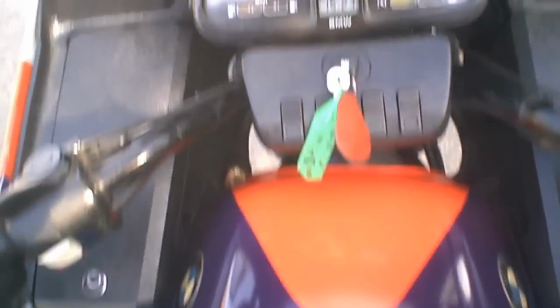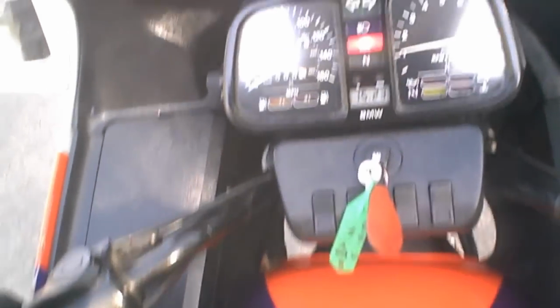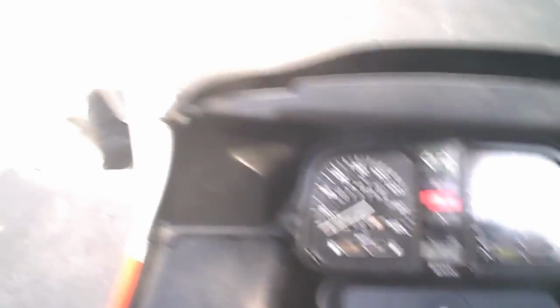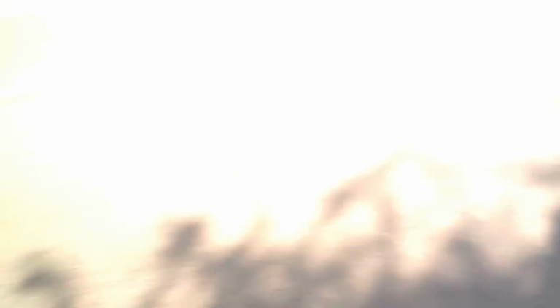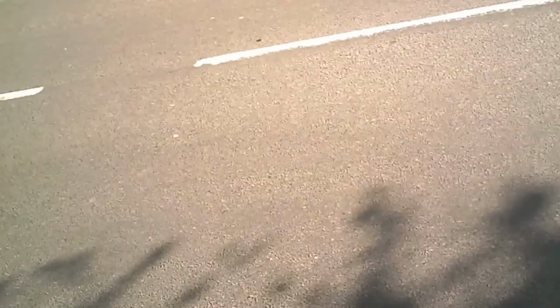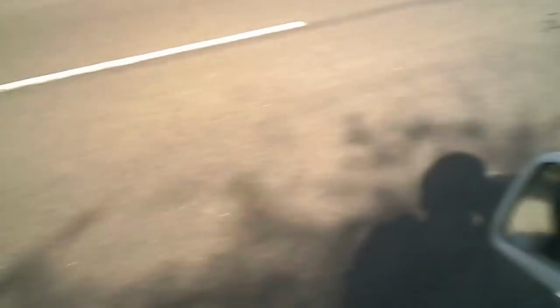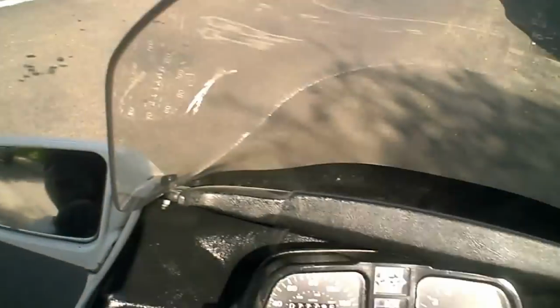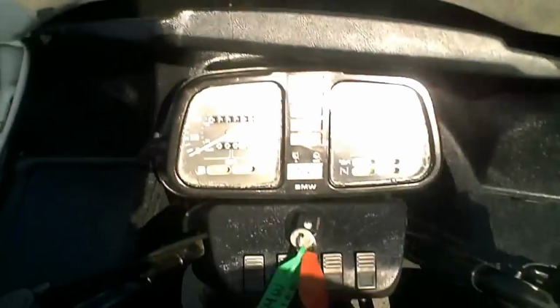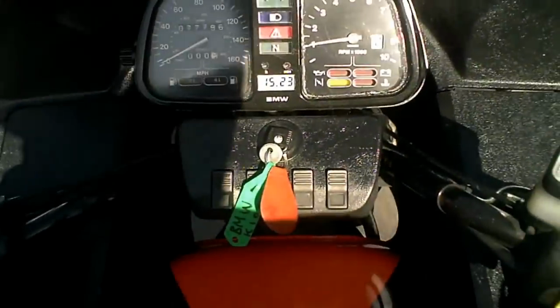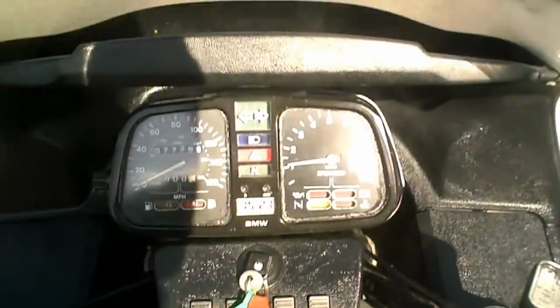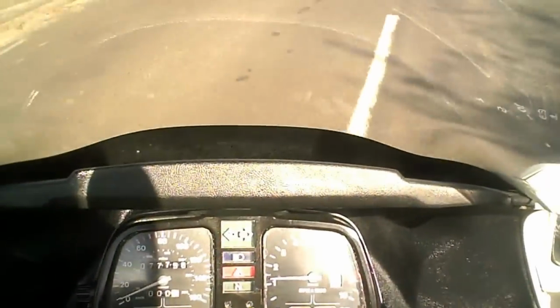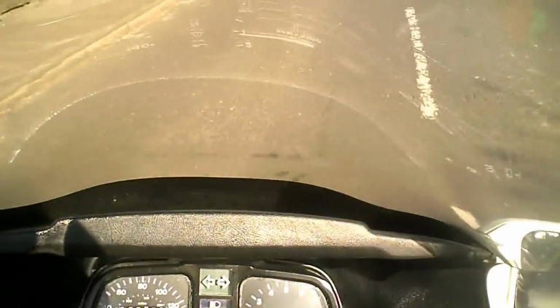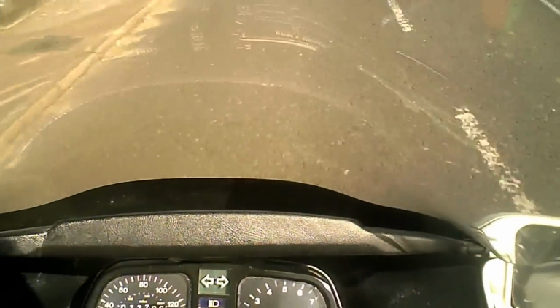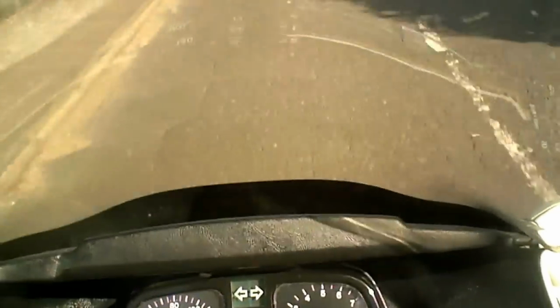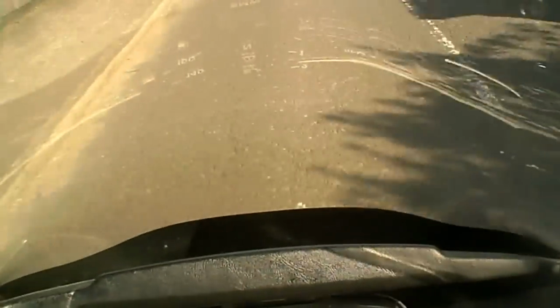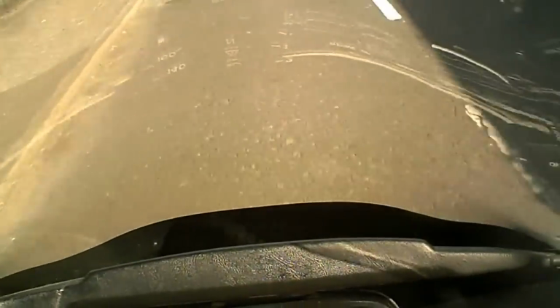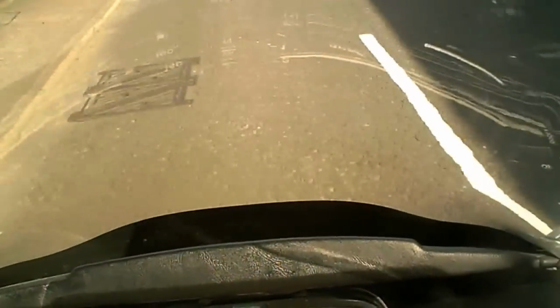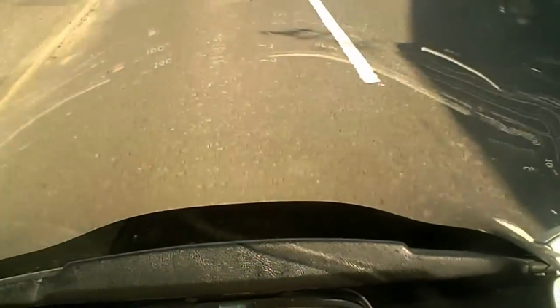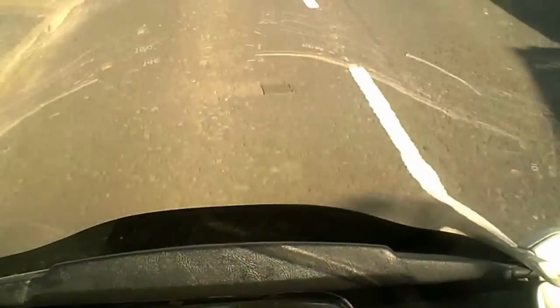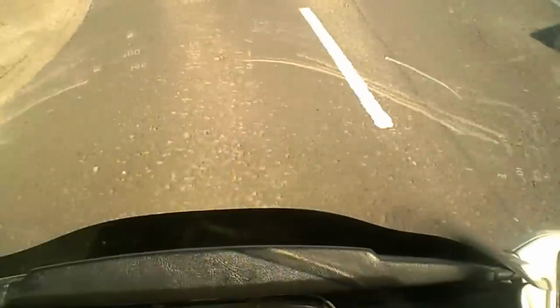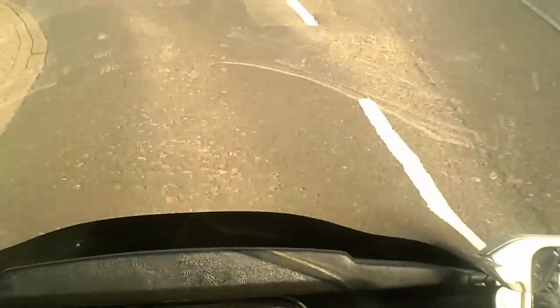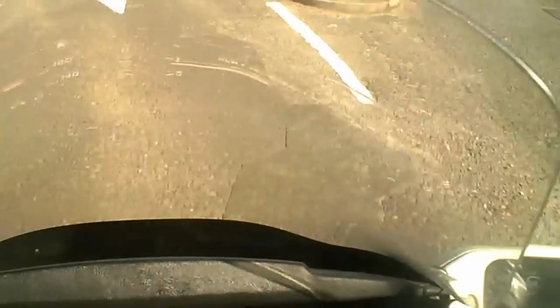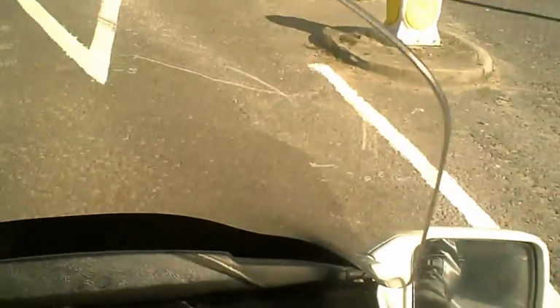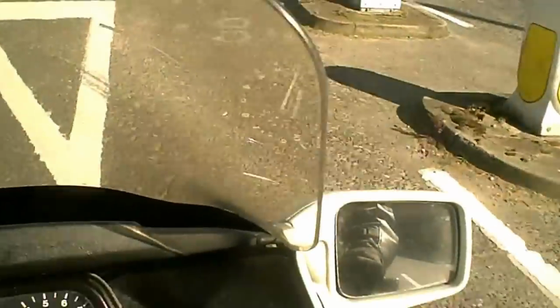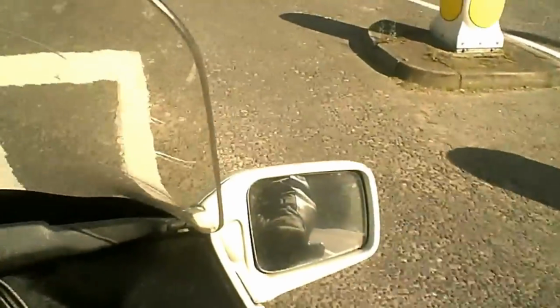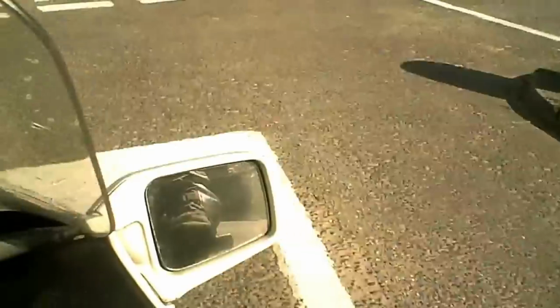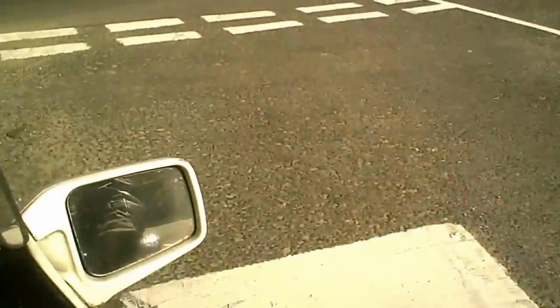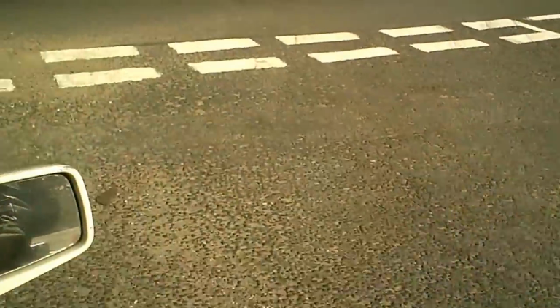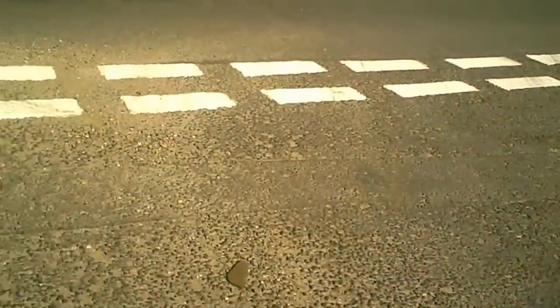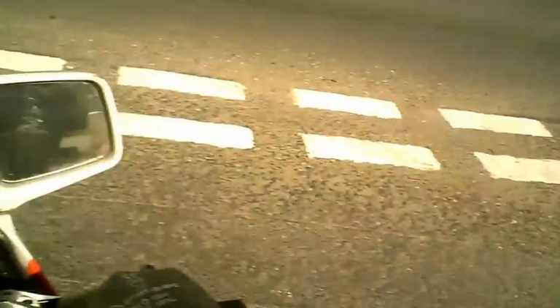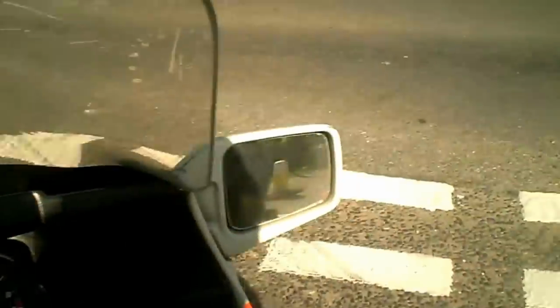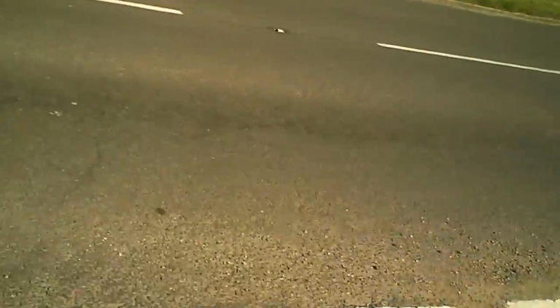The first thing I'm going to do is apply a bit of rear brake as I get to the junction, which I'm doing now — a little bit more. I can feel from that that the rear disc feels nice and flat, and the rear brake feels as powerful as it should do.